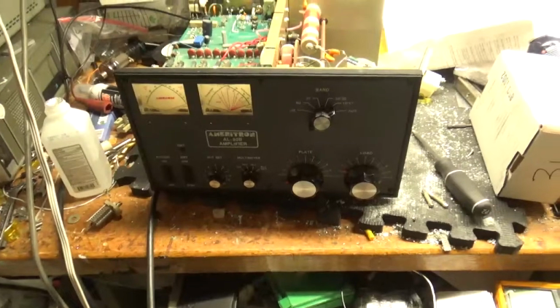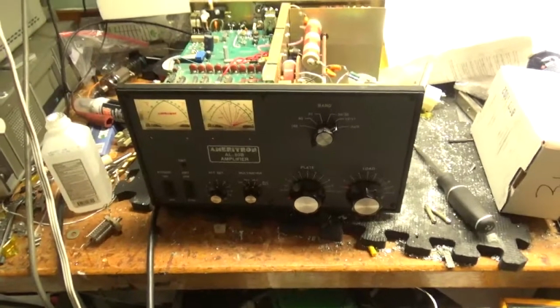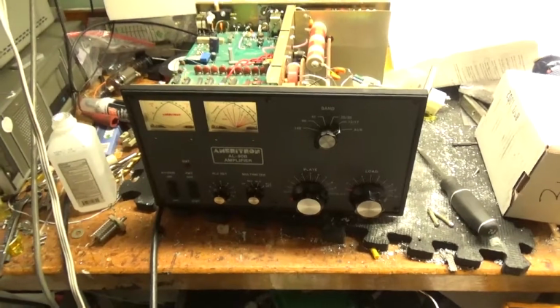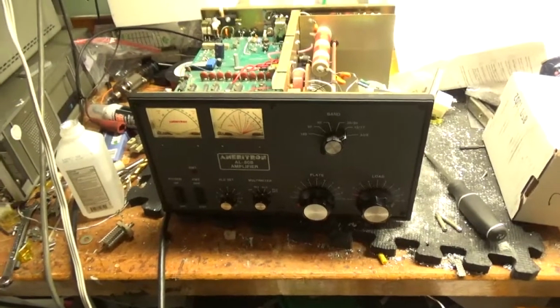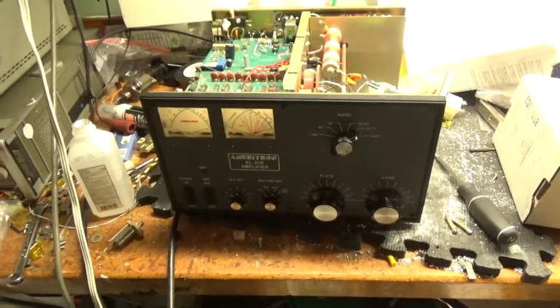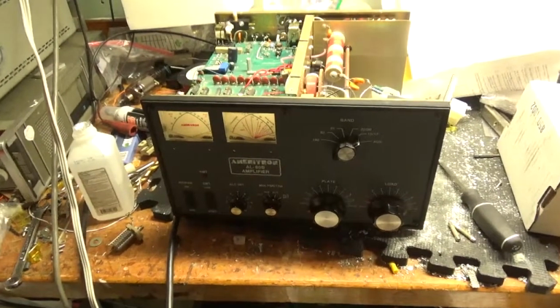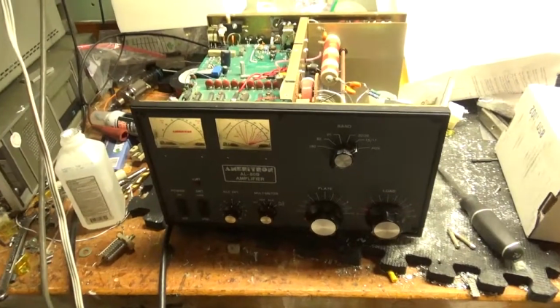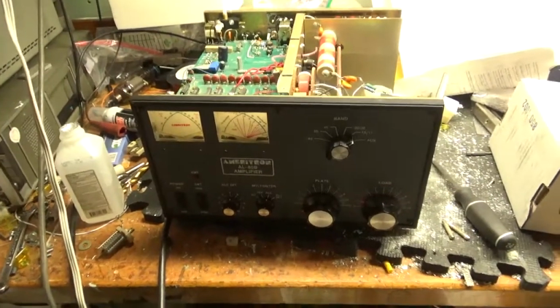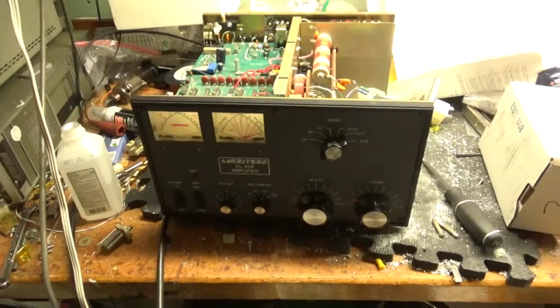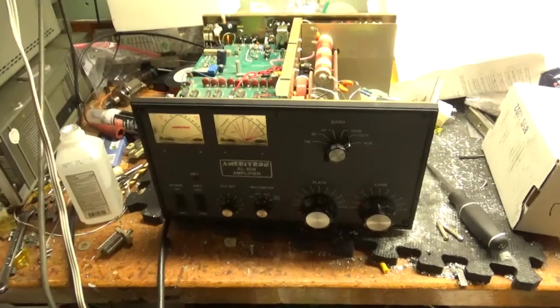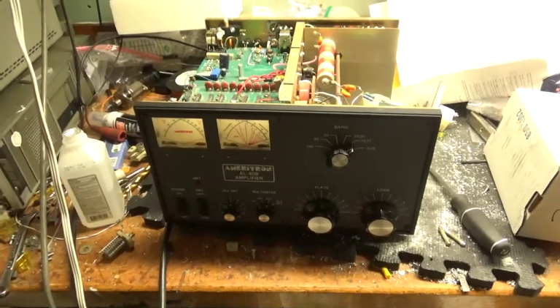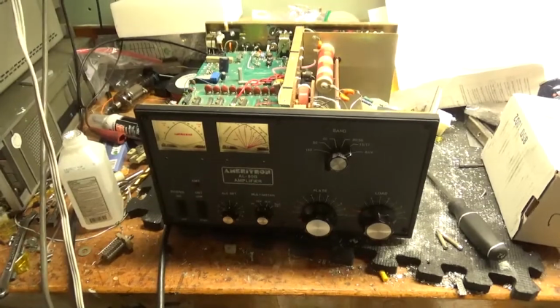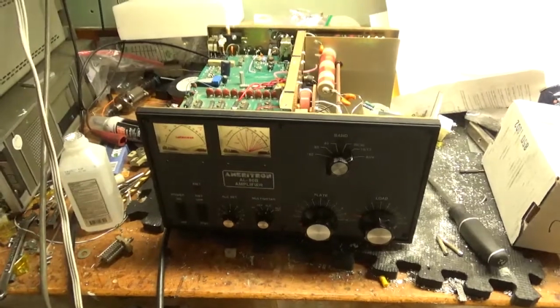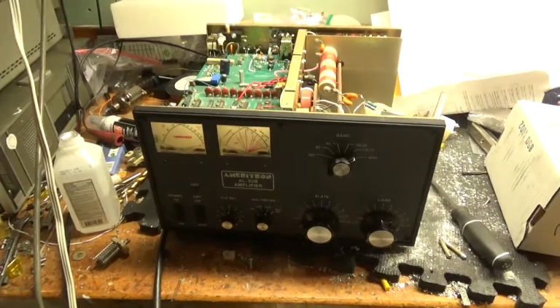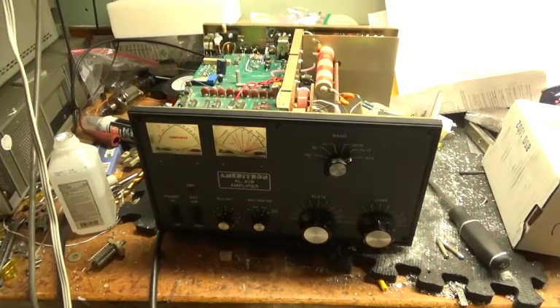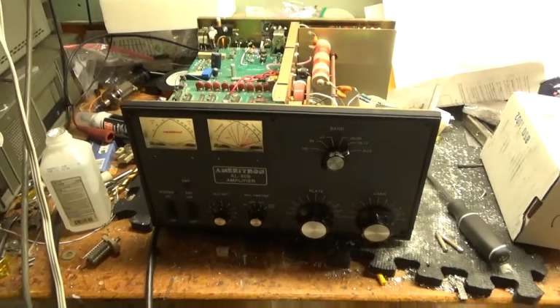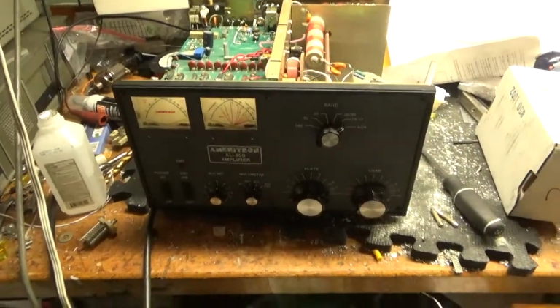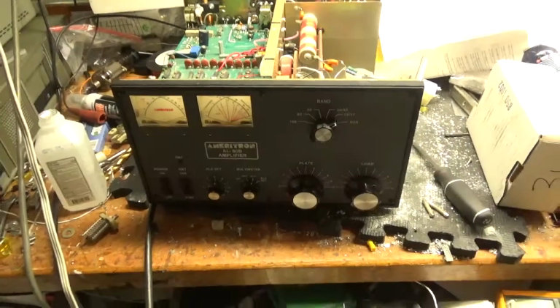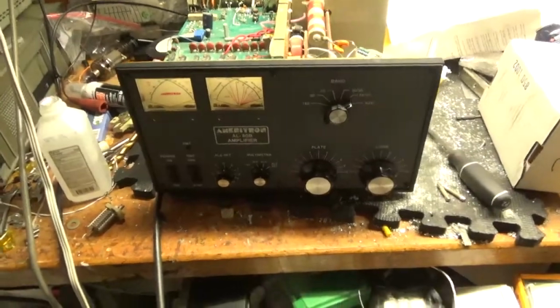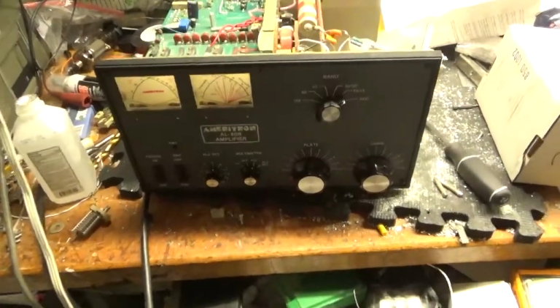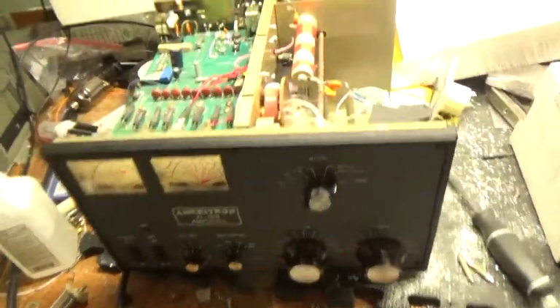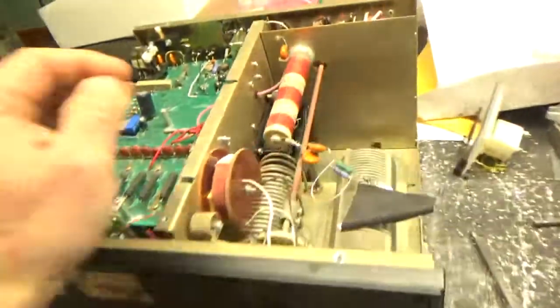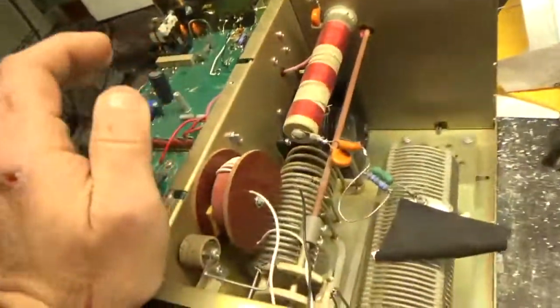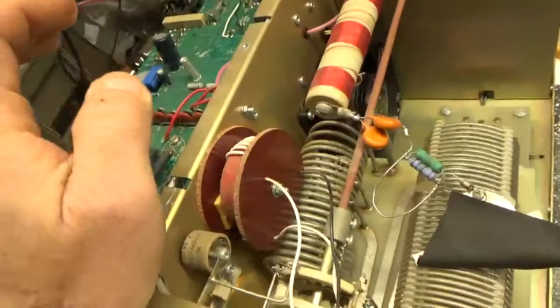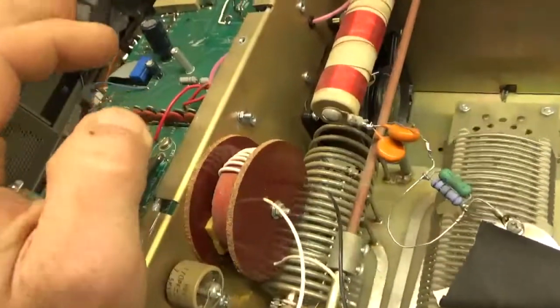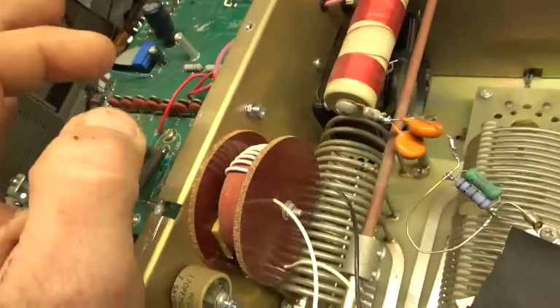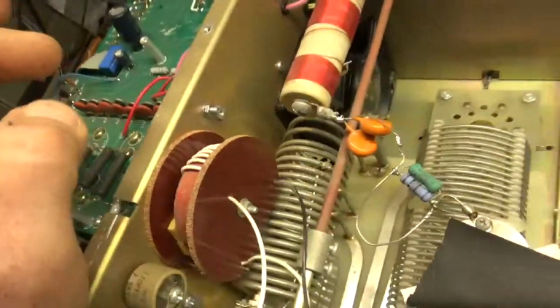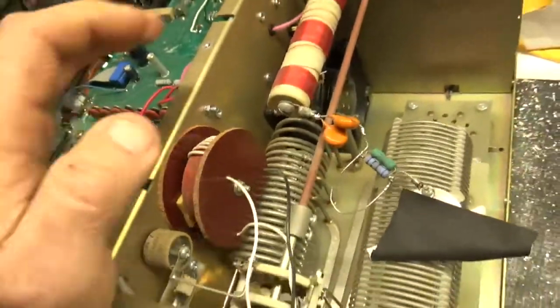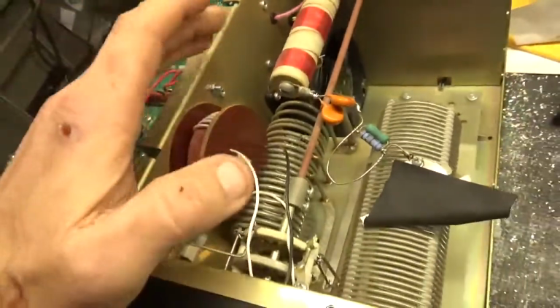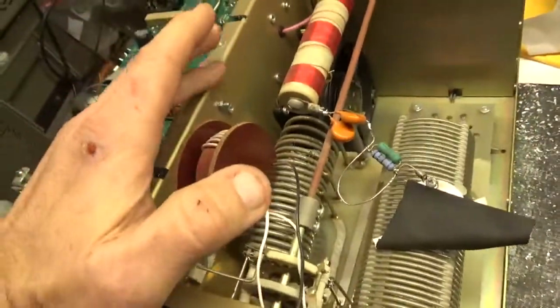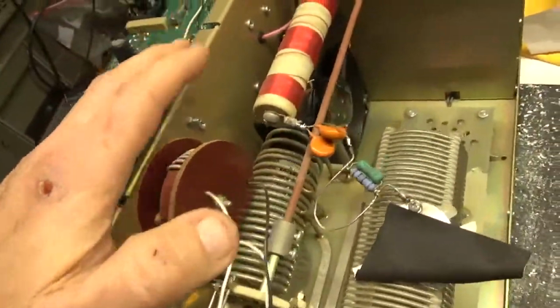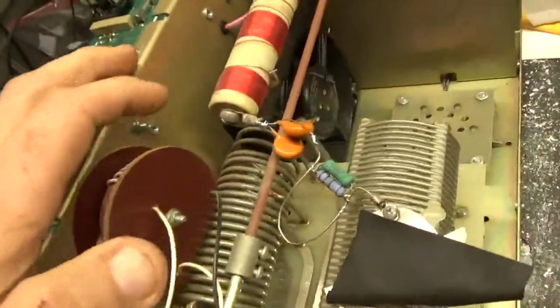Hey everybody, AmpRepairGuy.com here at 203-892-4119. Here we have an Ameritron AL80B. Customer sent it in for repair, shipped it to me — a ham radio operator from out of state.